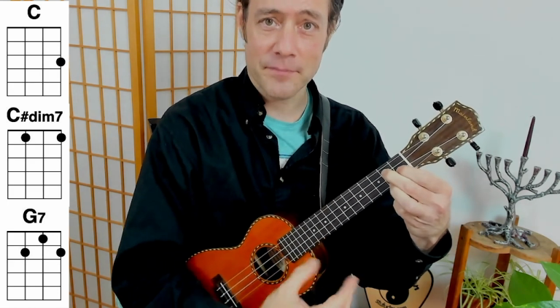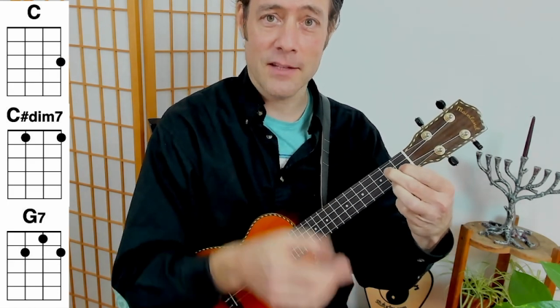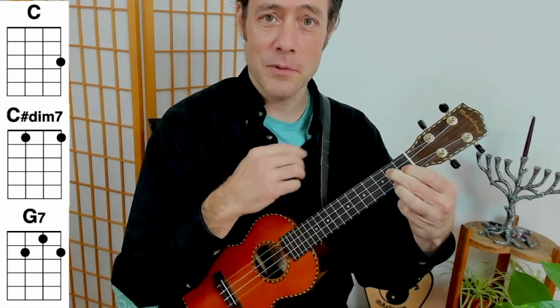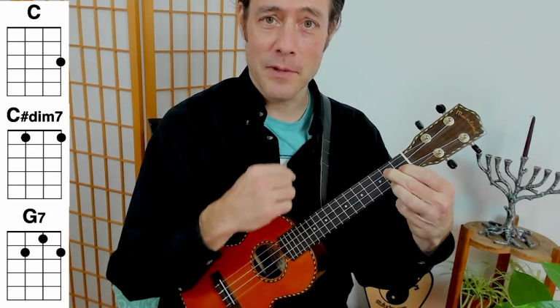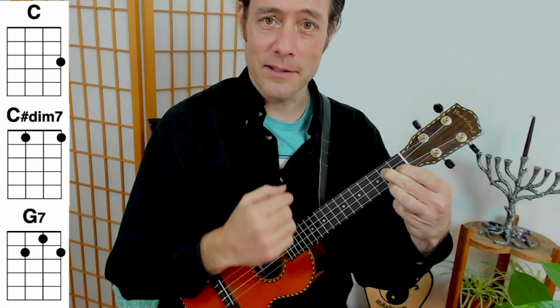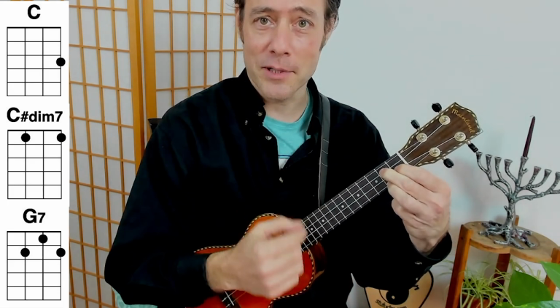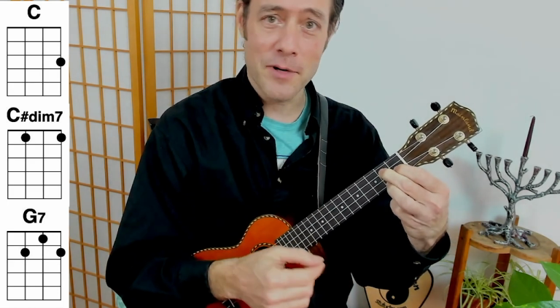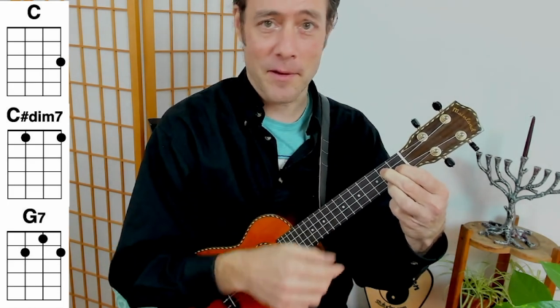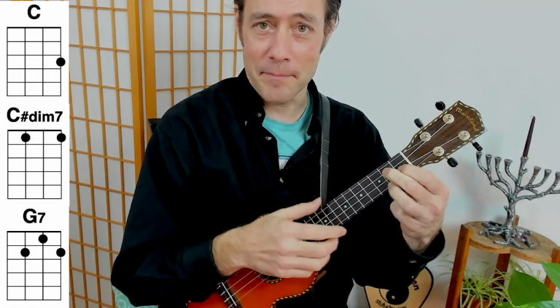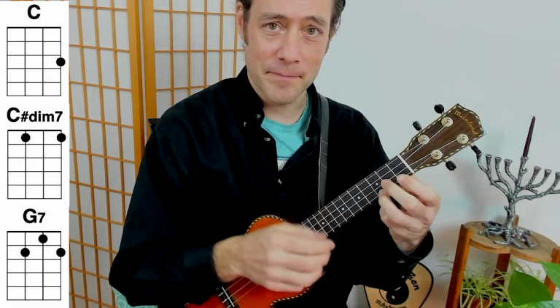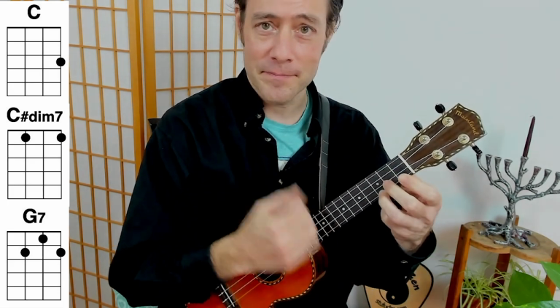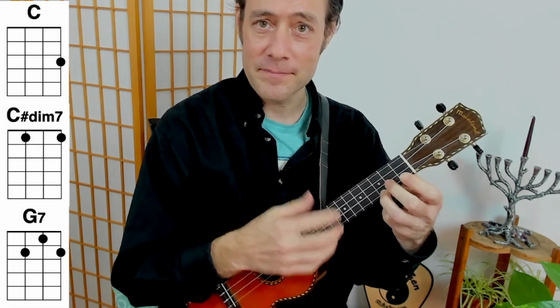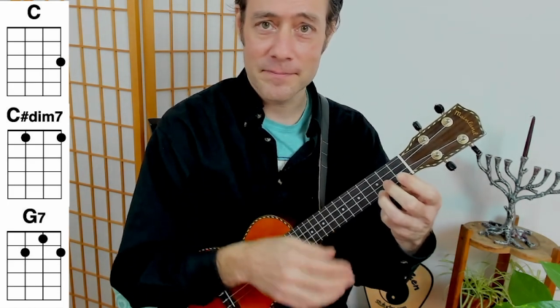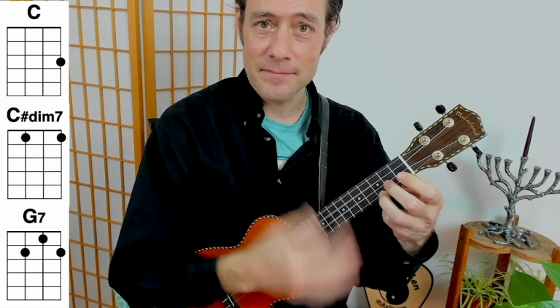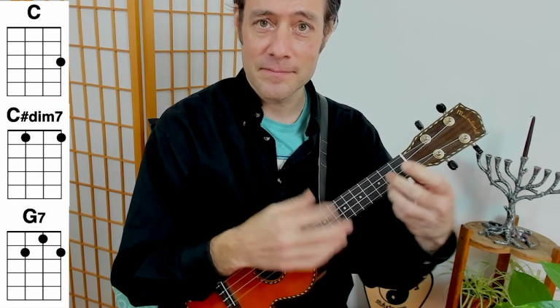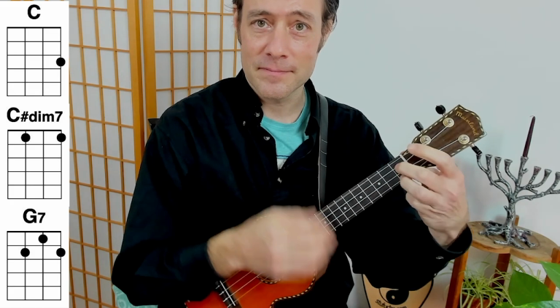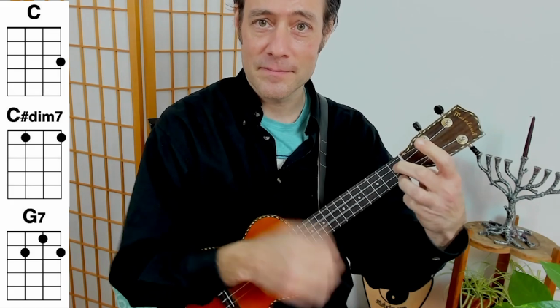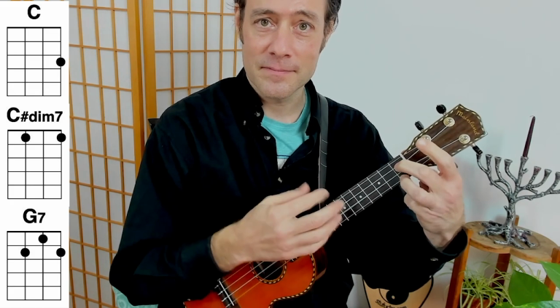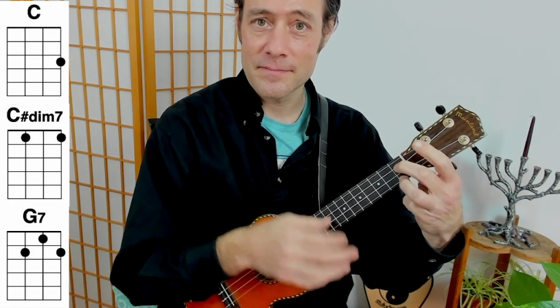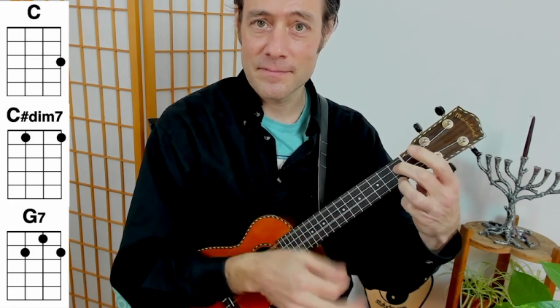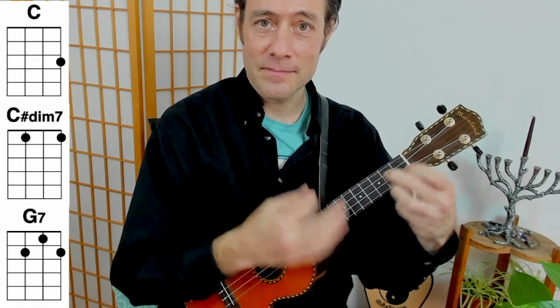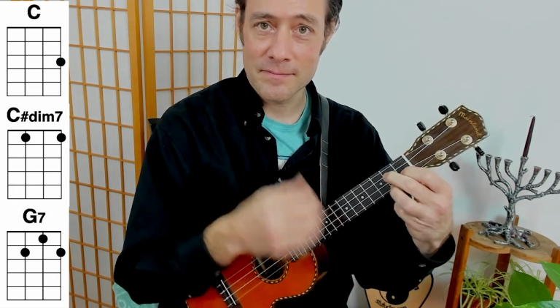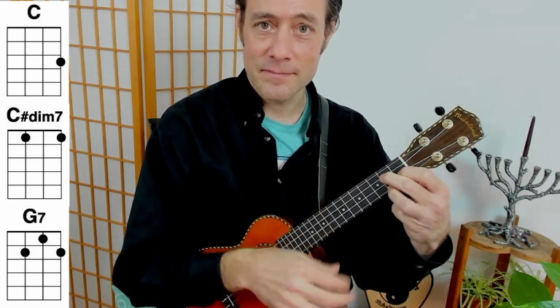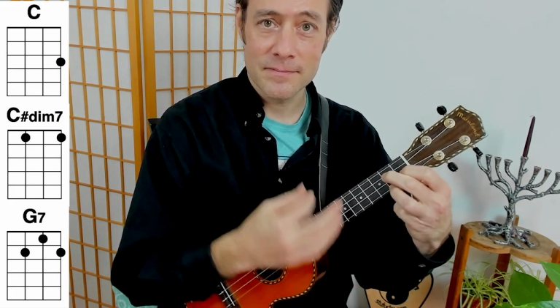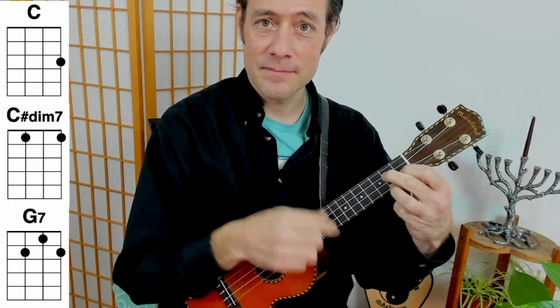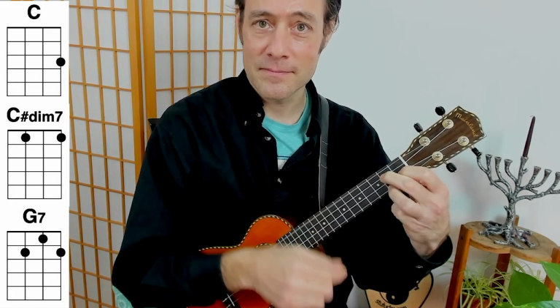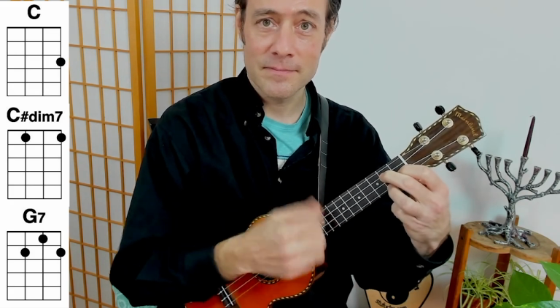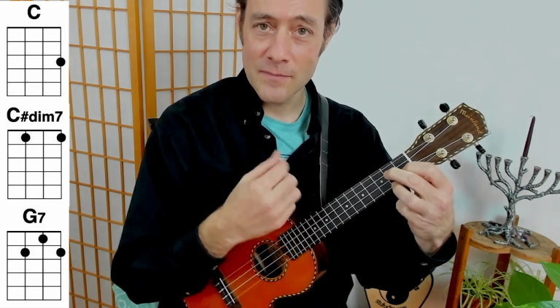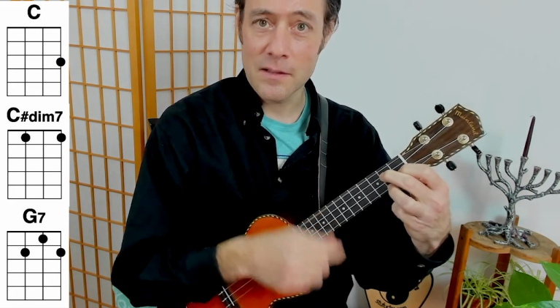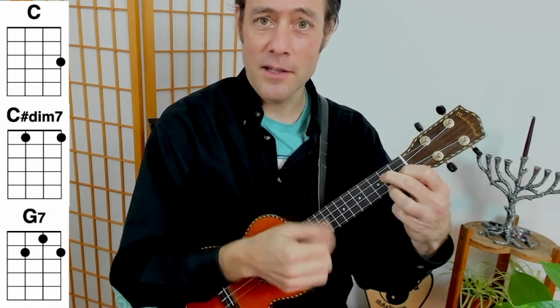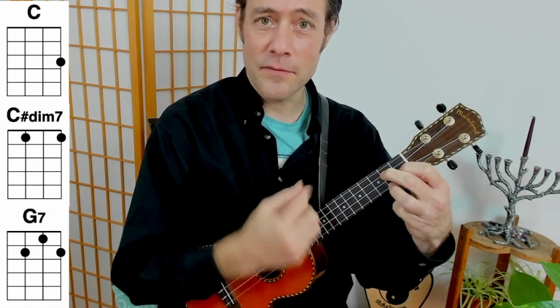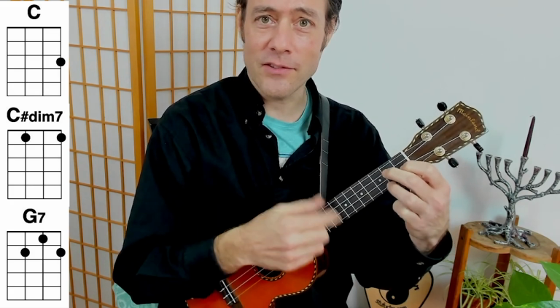Let's do it with a little bit of rhythm. A little faster.